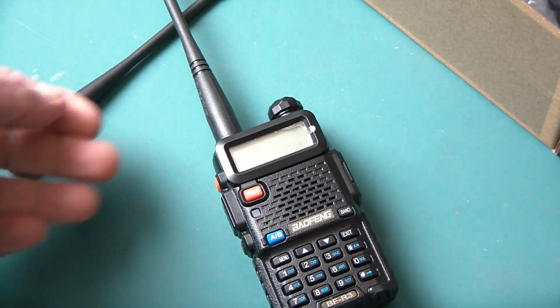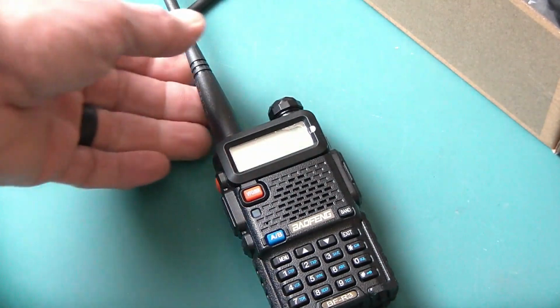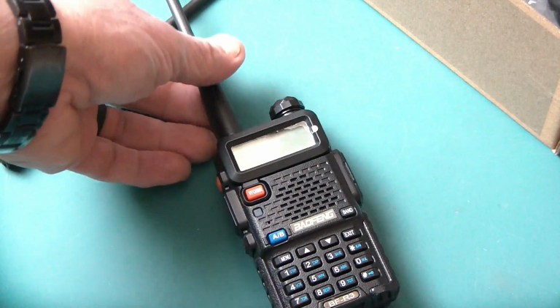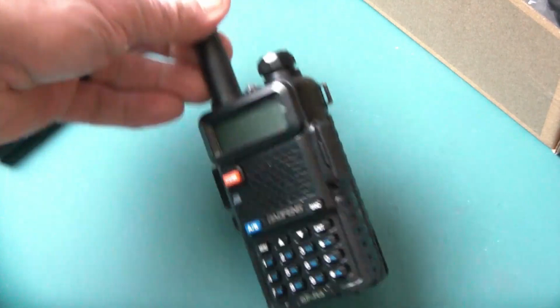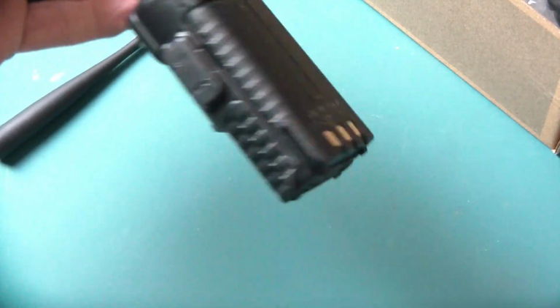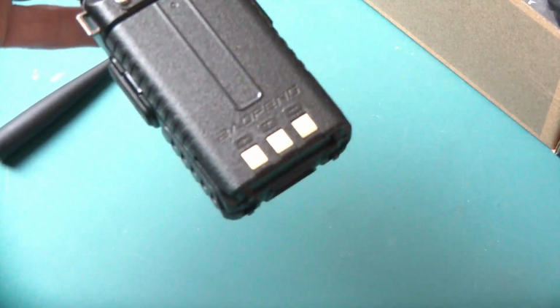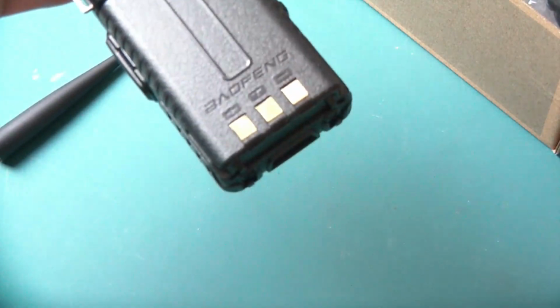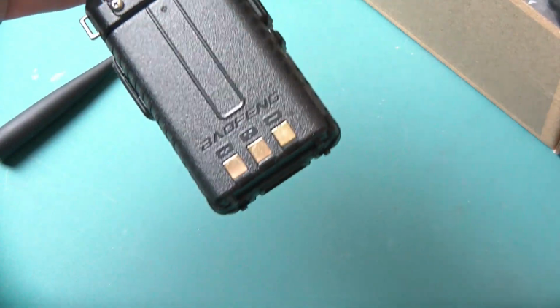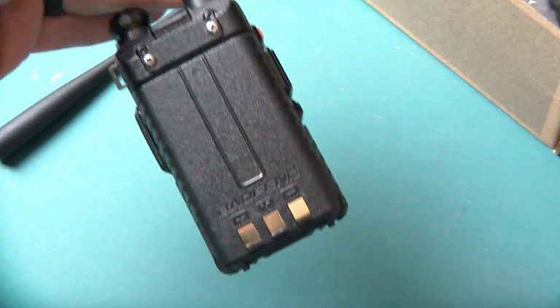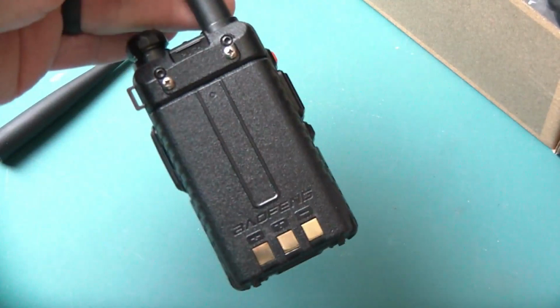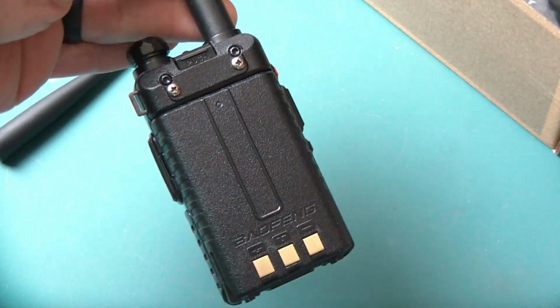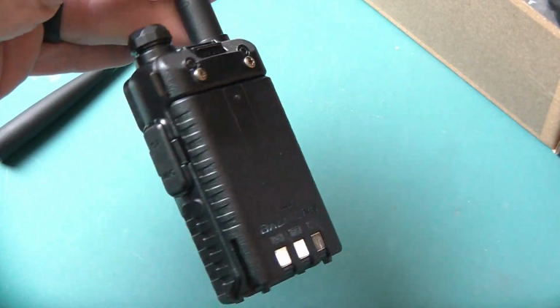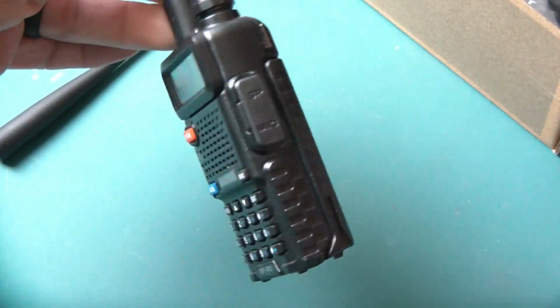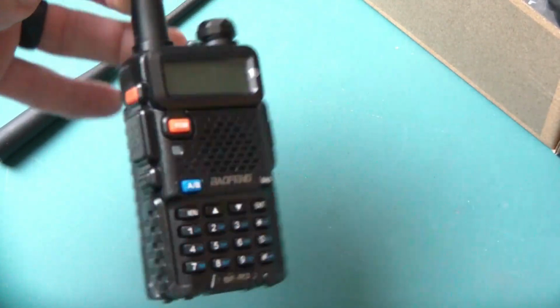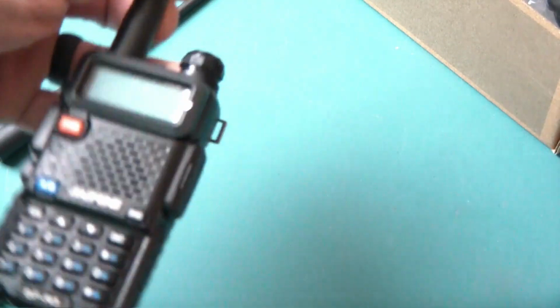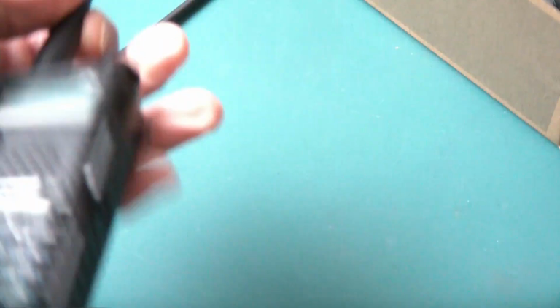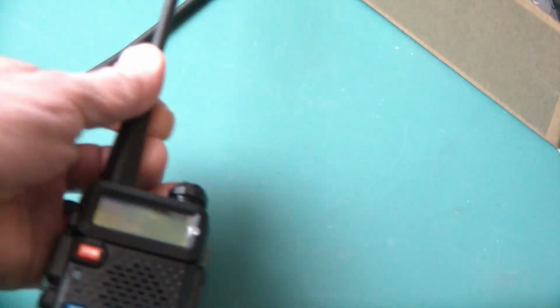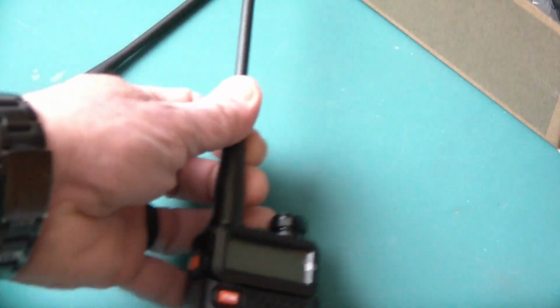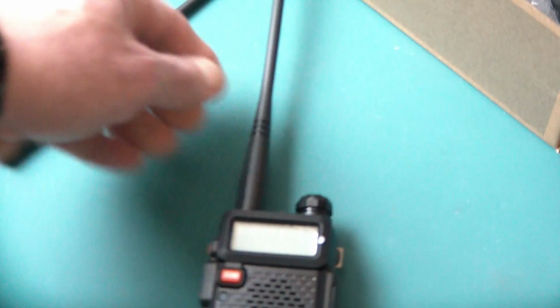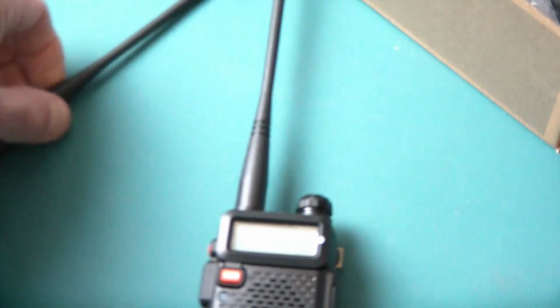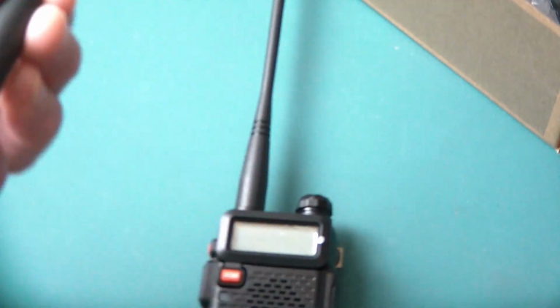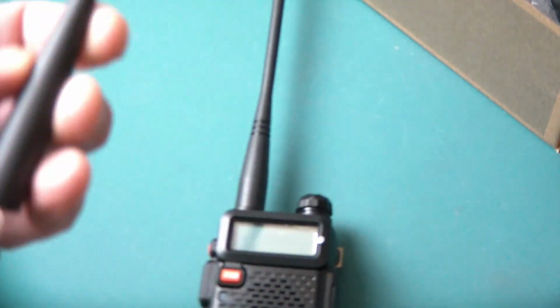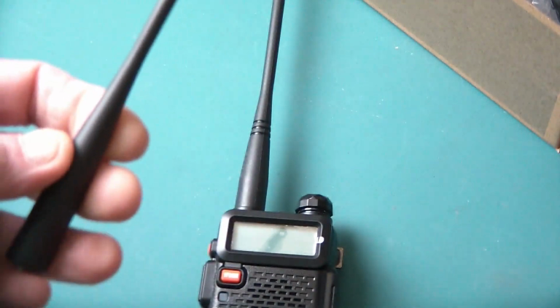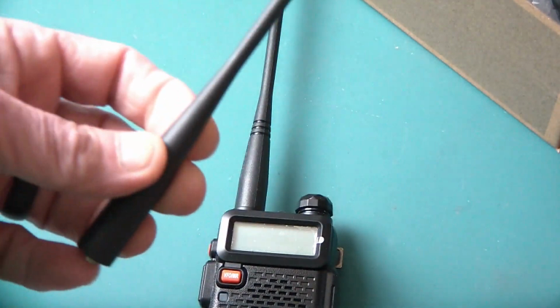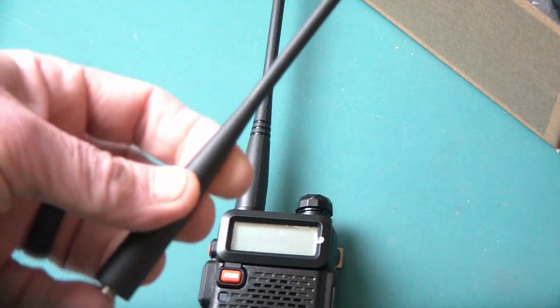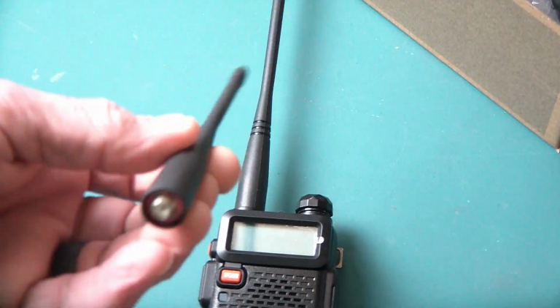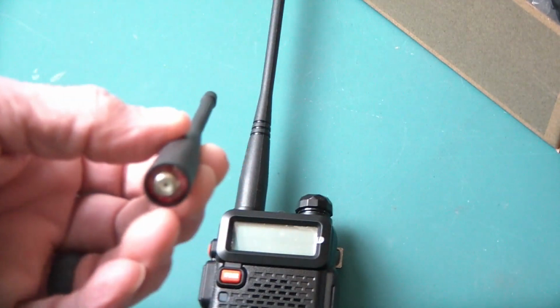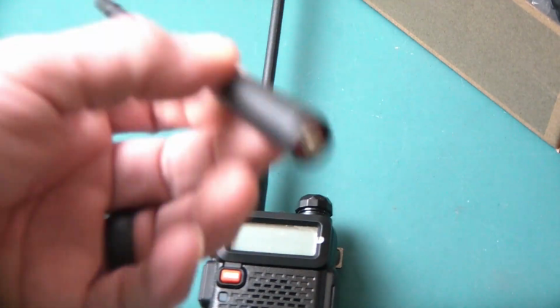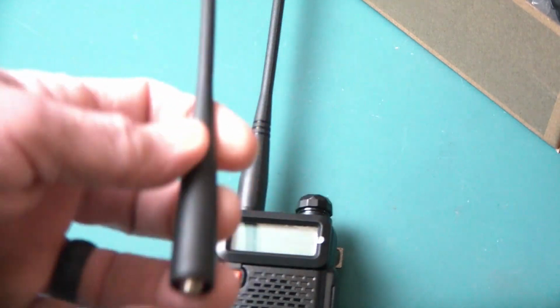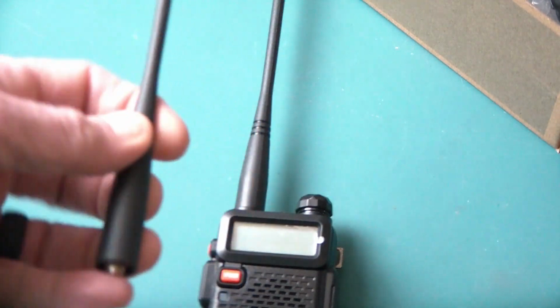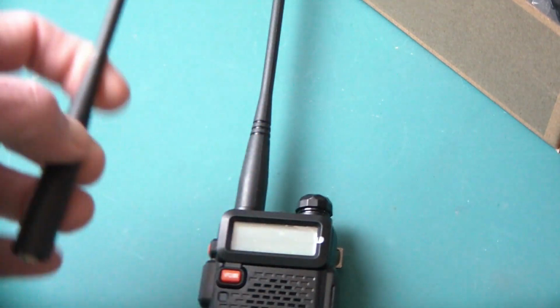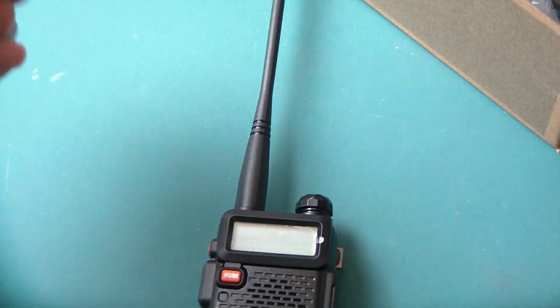It's a good little radio, practical, battery holds pretty good. I have not used the 220 antenna because I don't use that frequency at all.